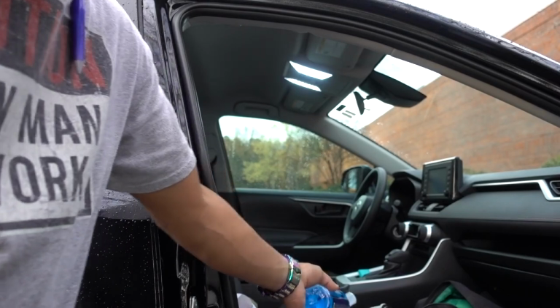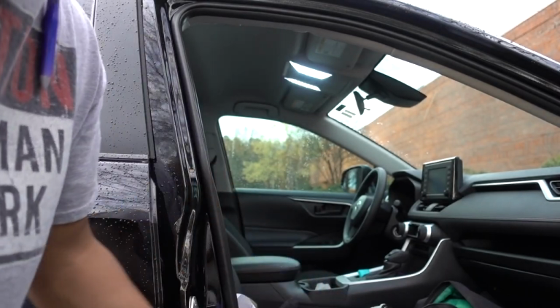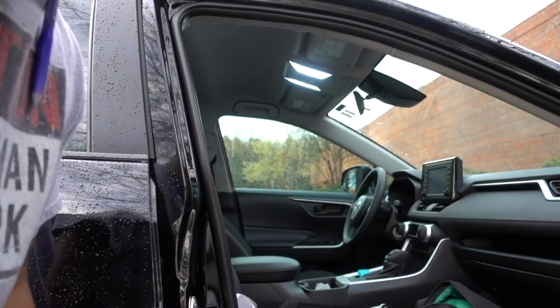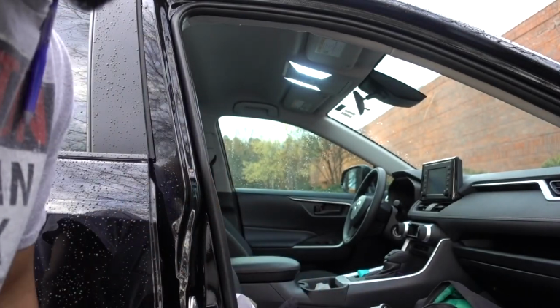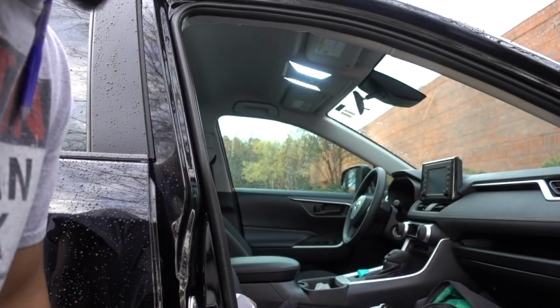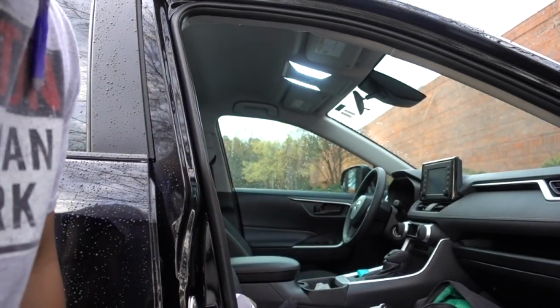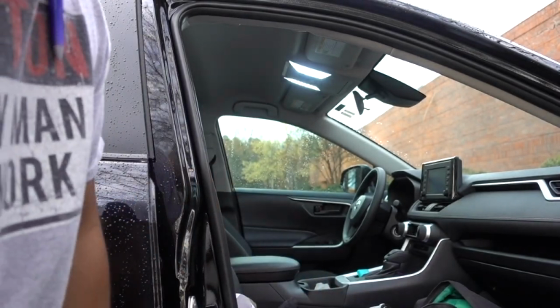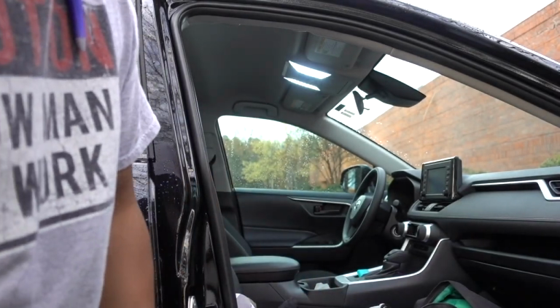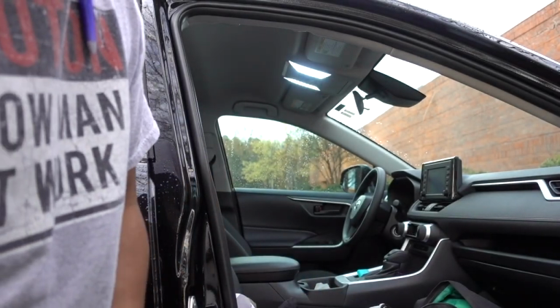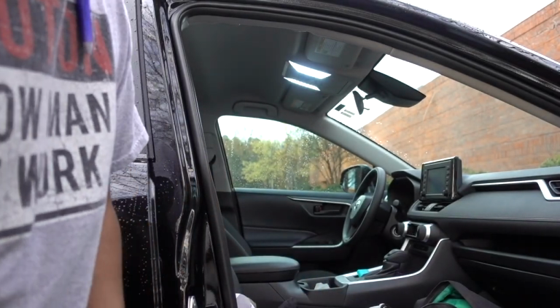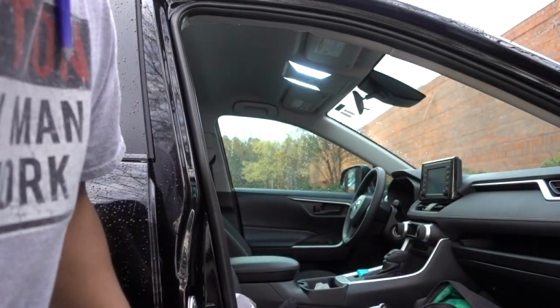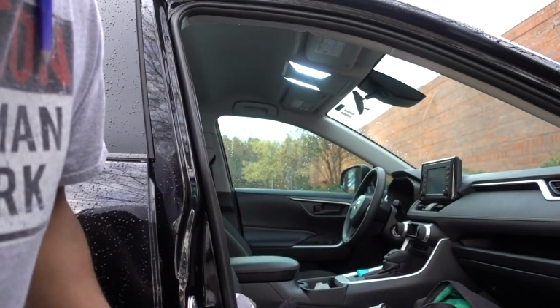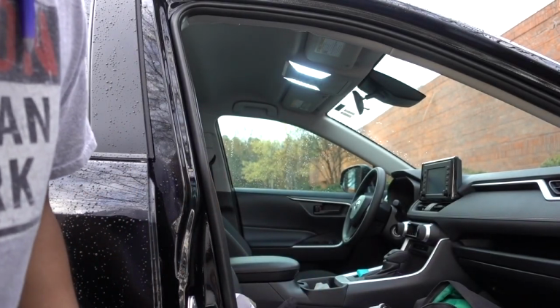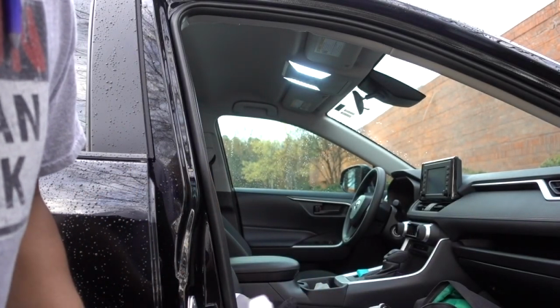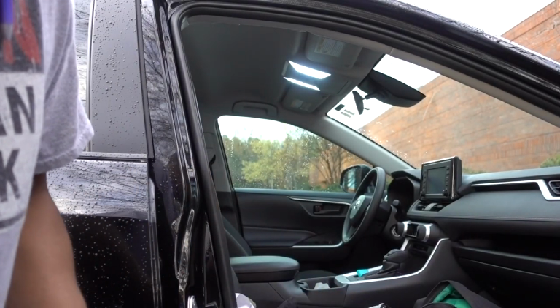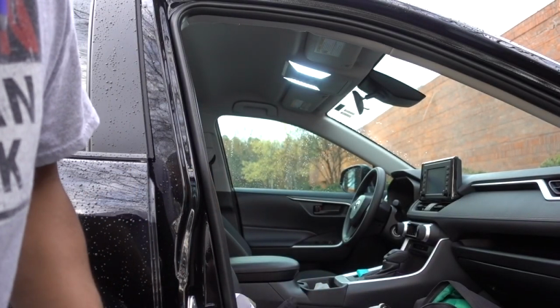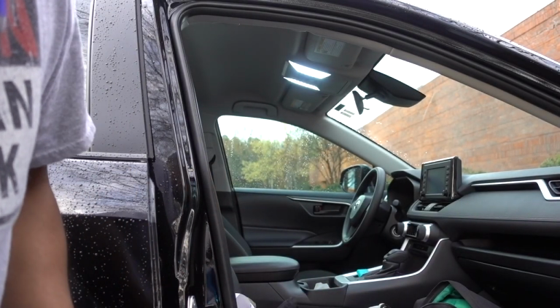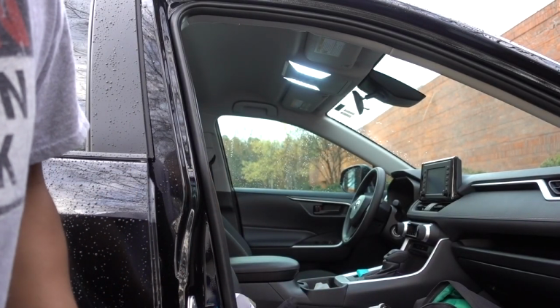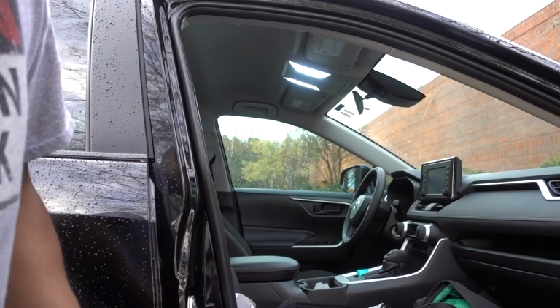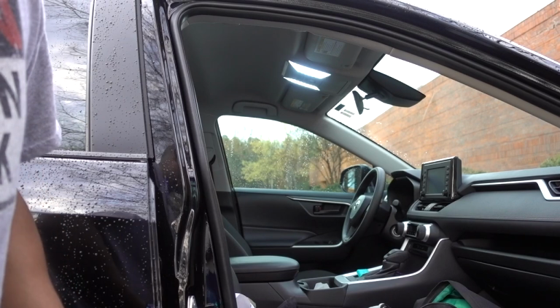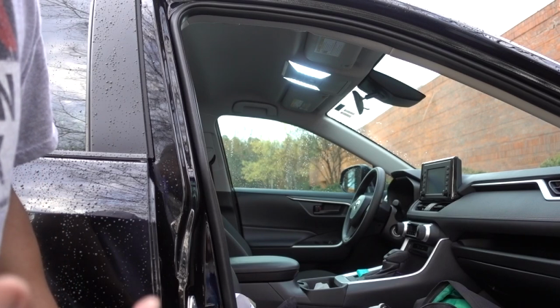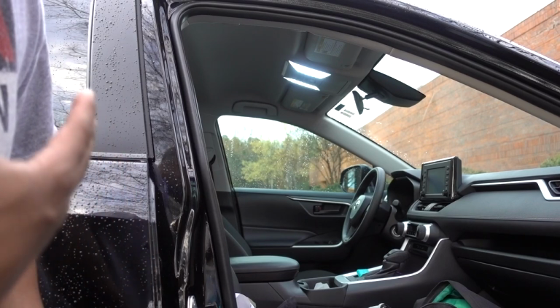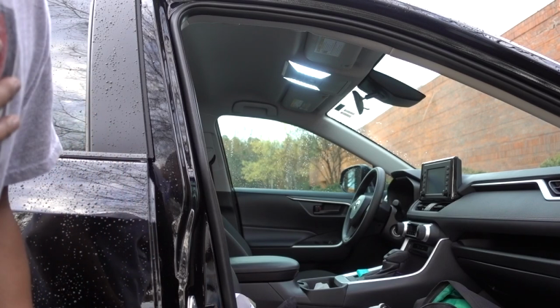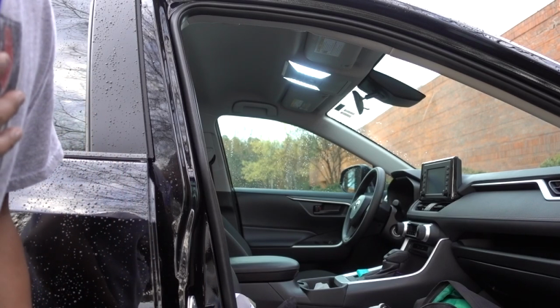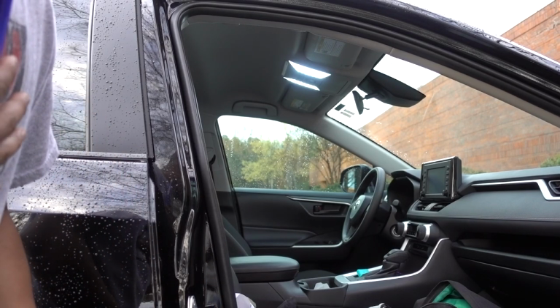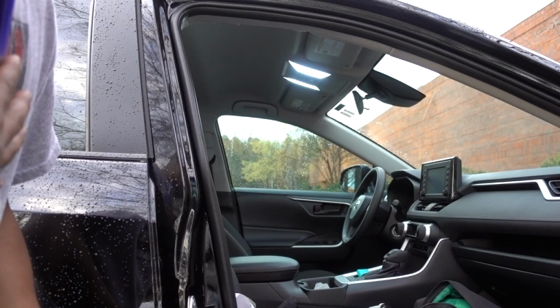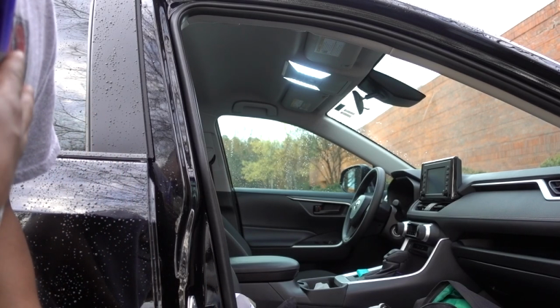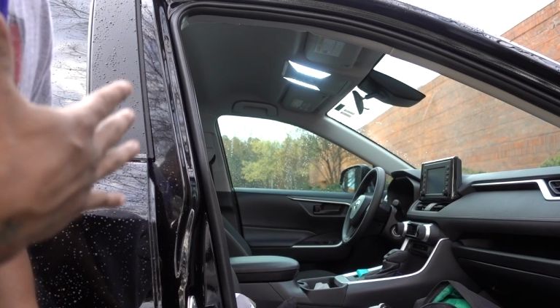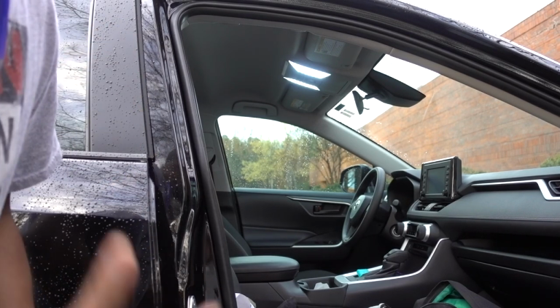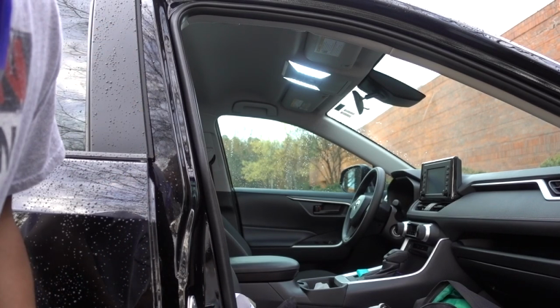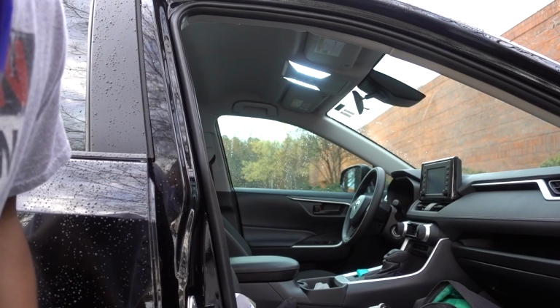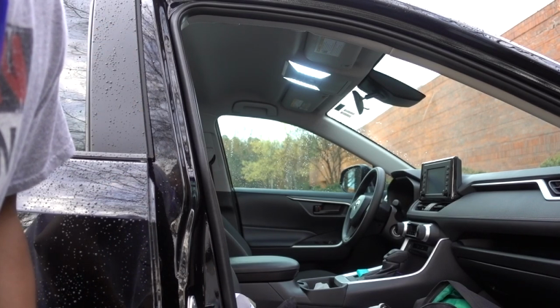How are you doing guys? Welcome to another episode. In this episode I have something really simple. In my case, I don't like to have dirty windows.